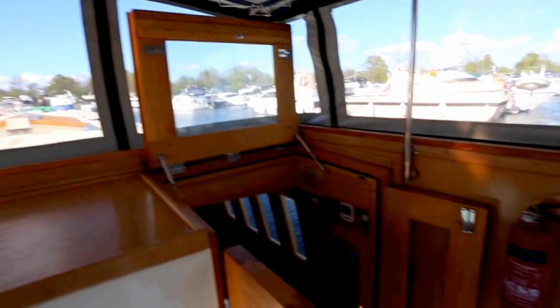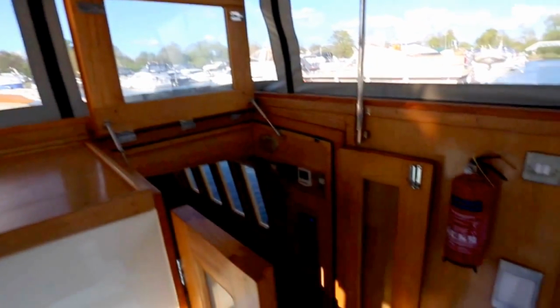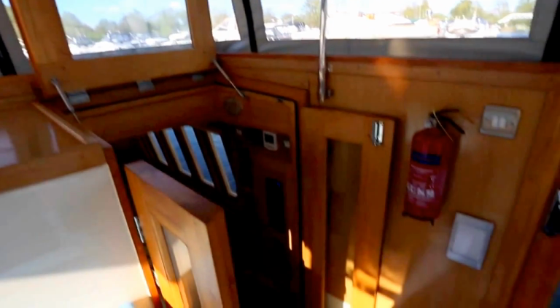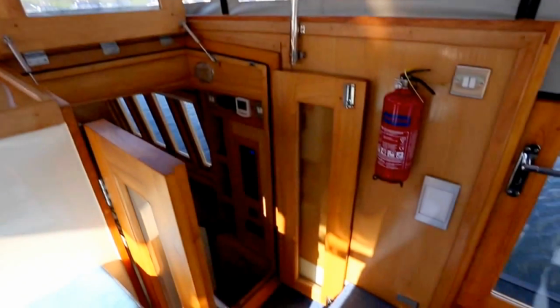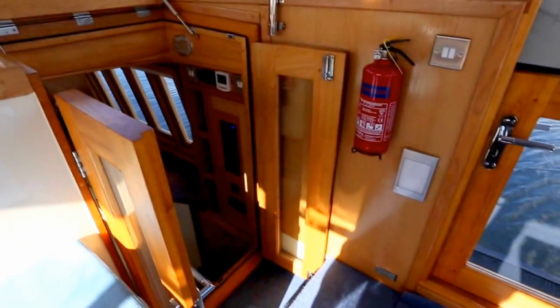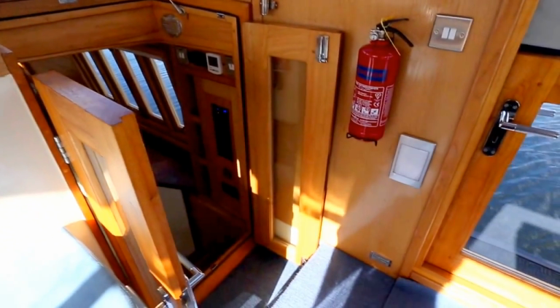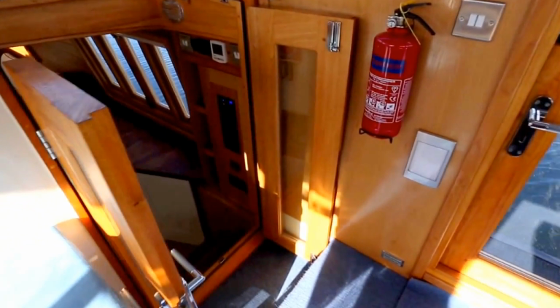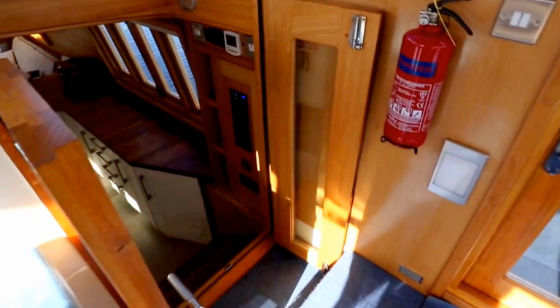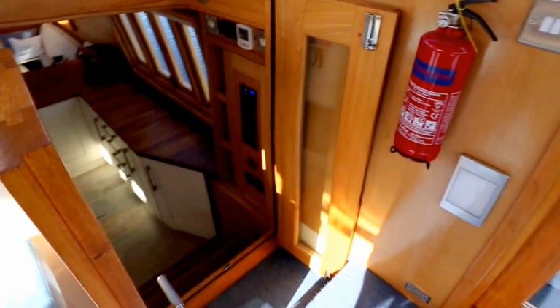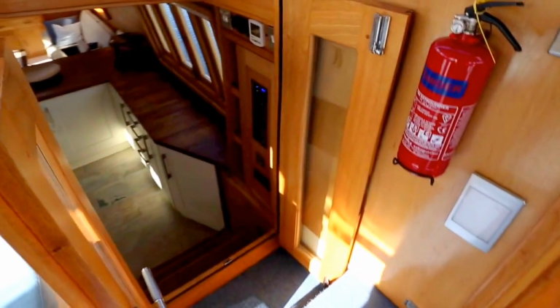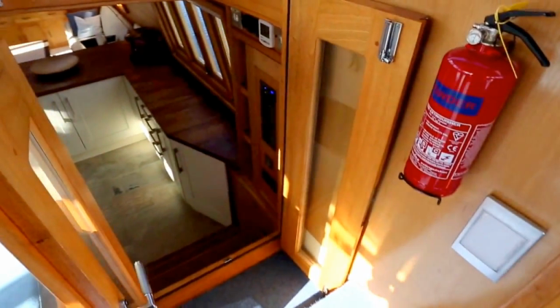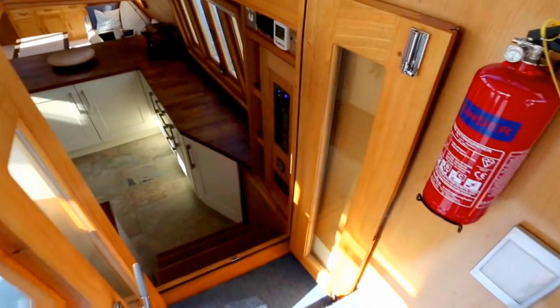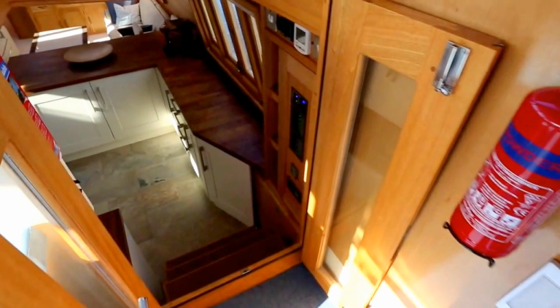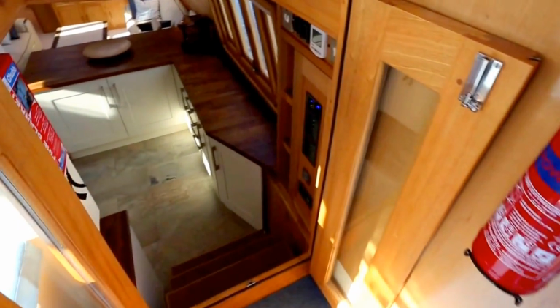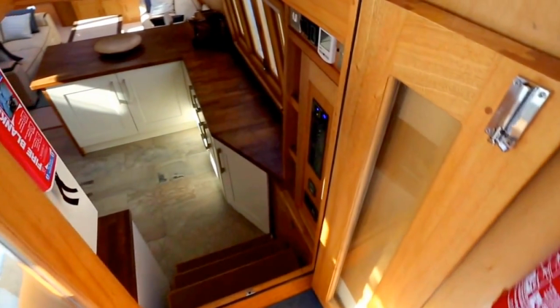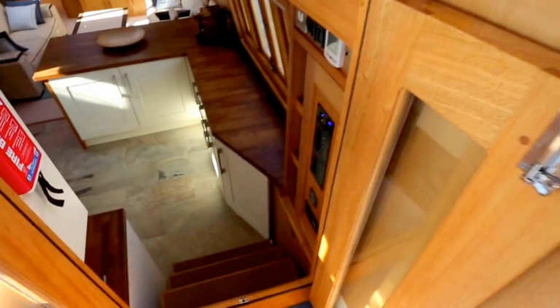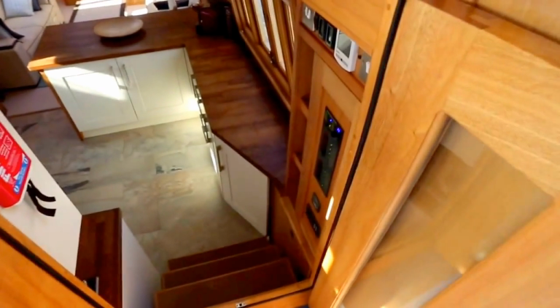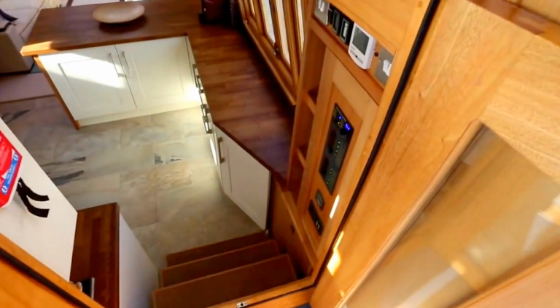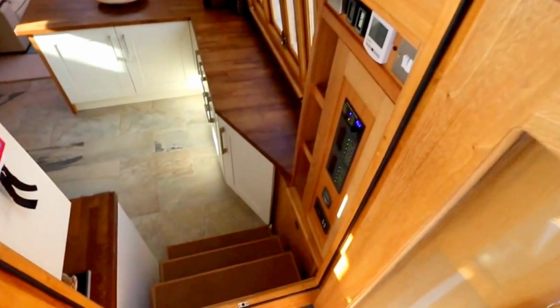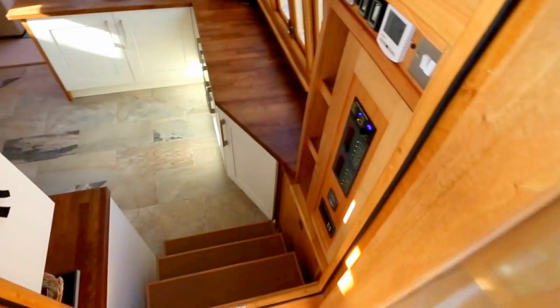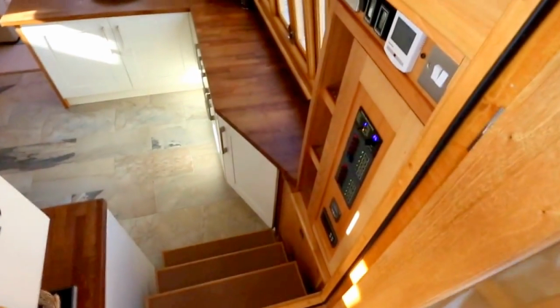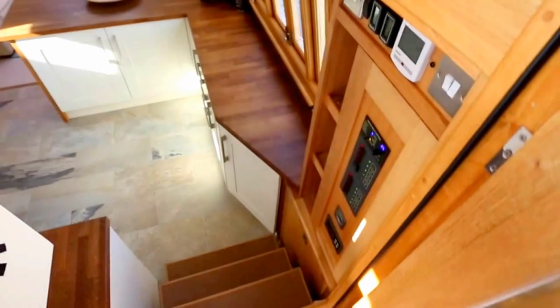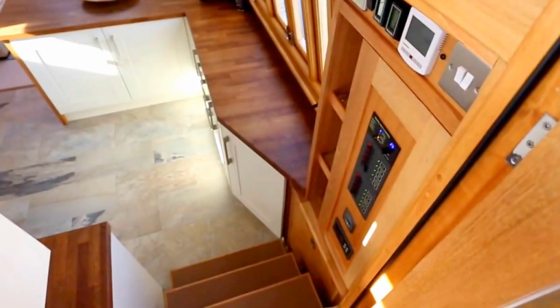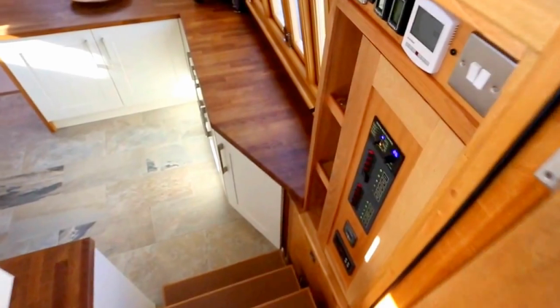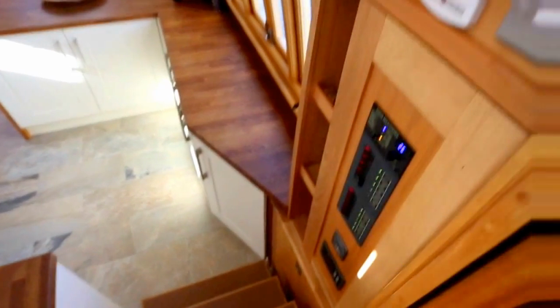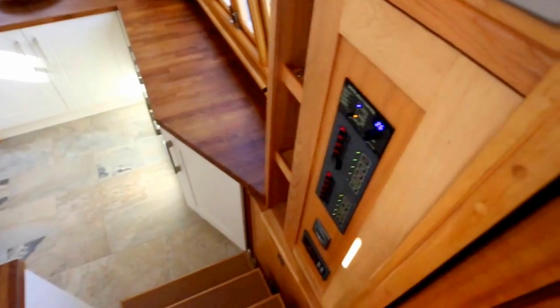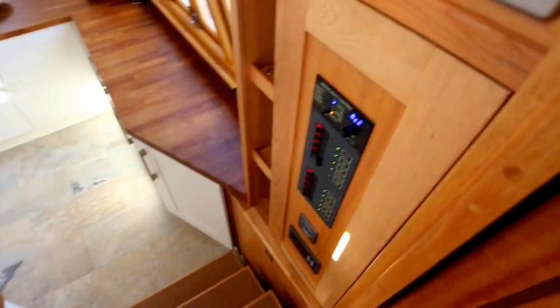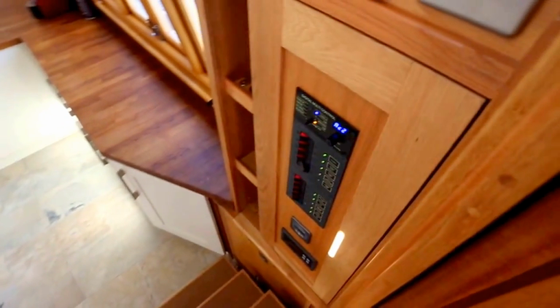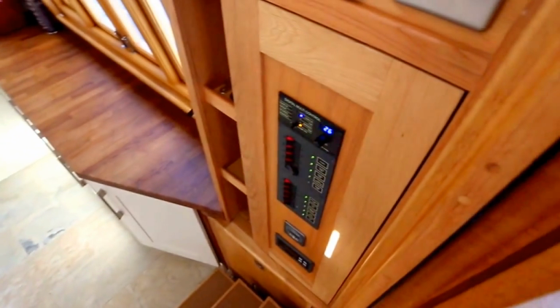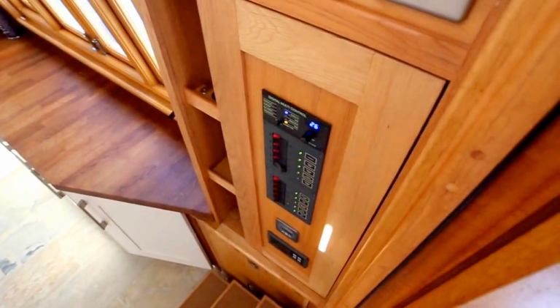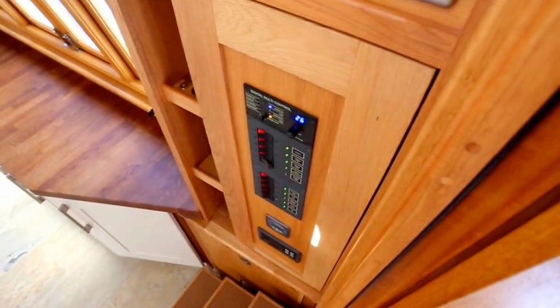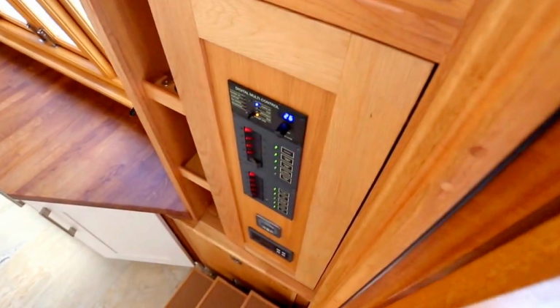Now heading down the steps towards the galley kitchen area. On the side are all the control panels.